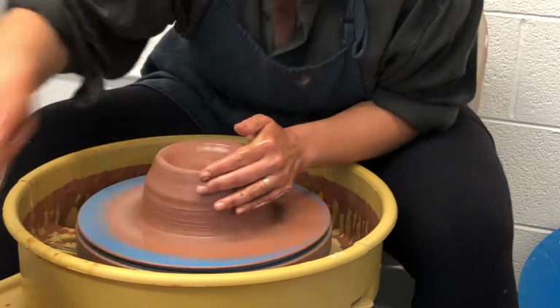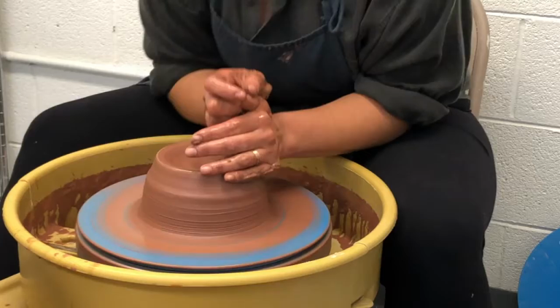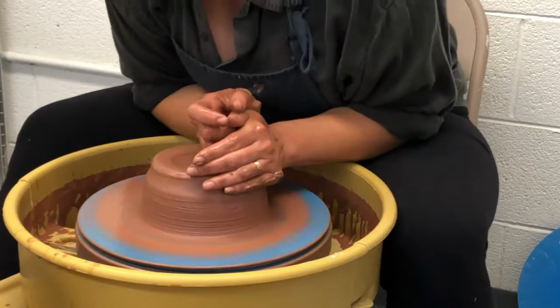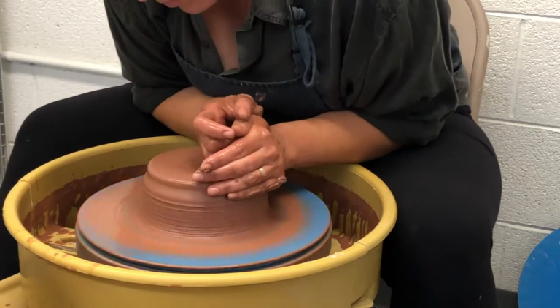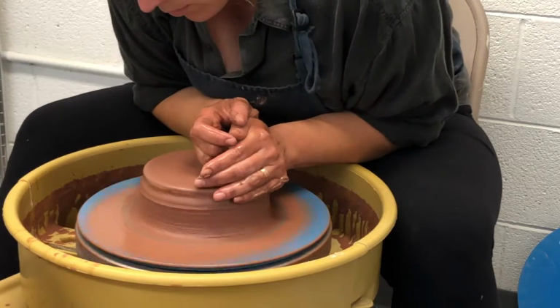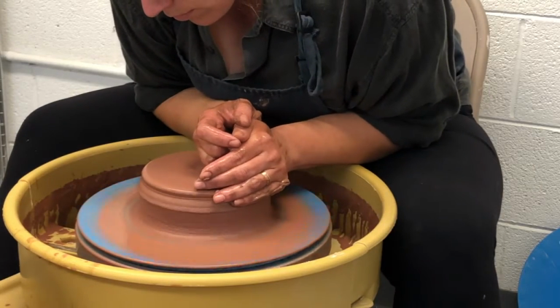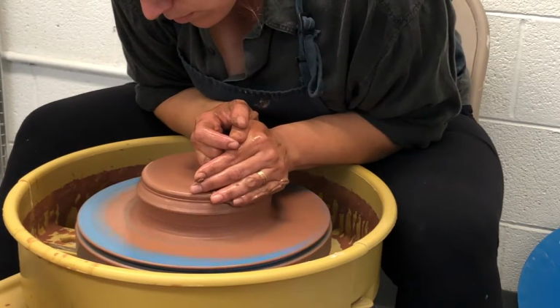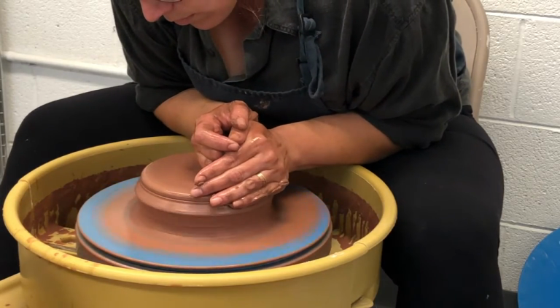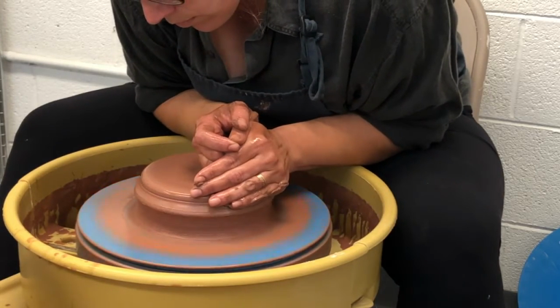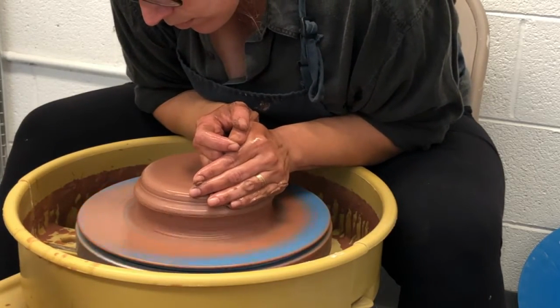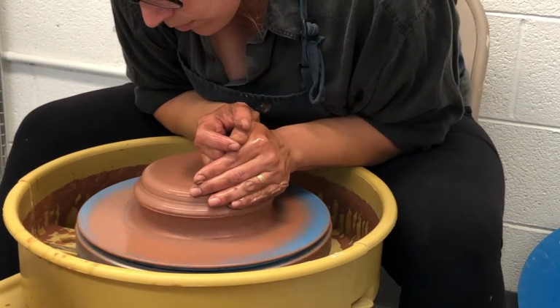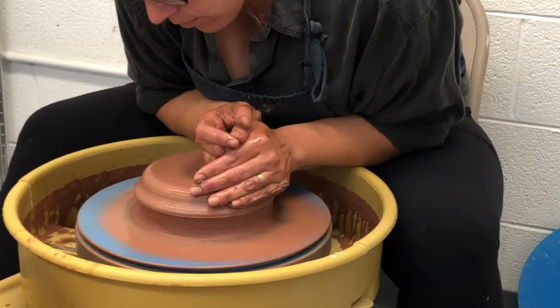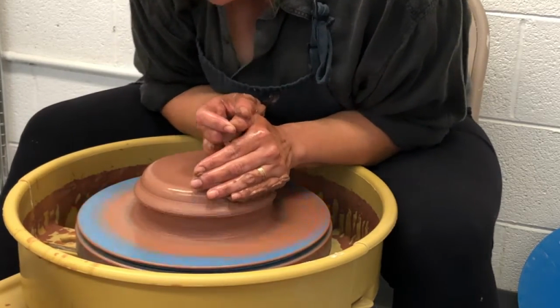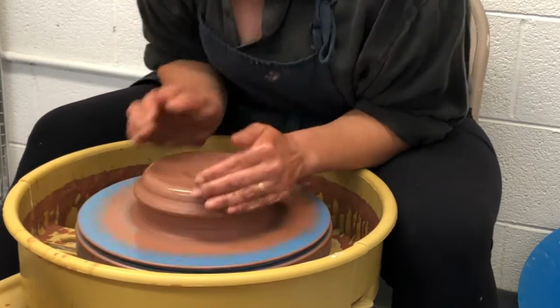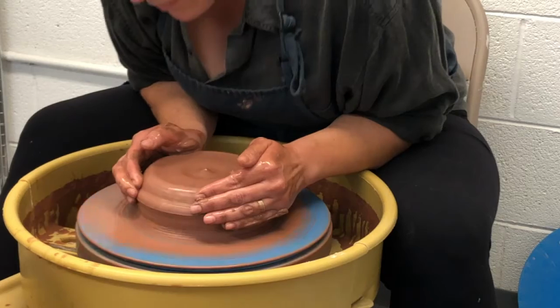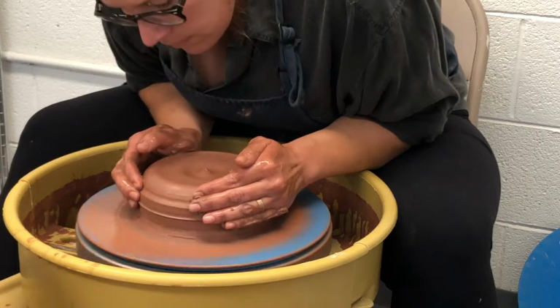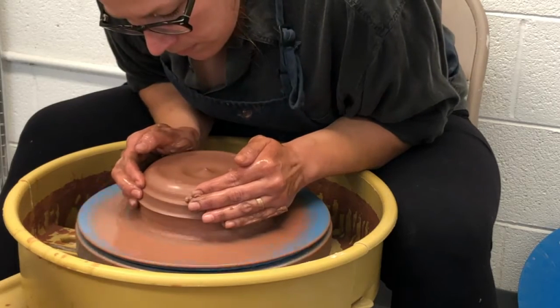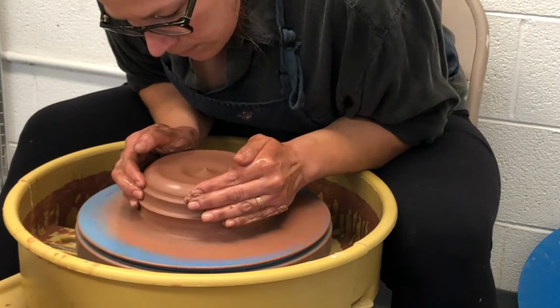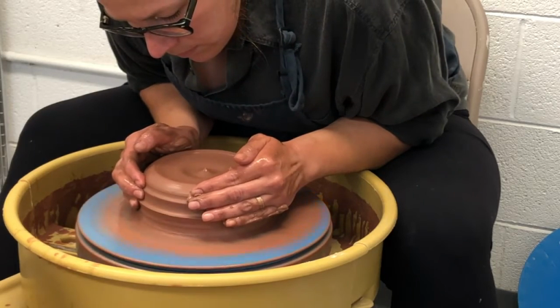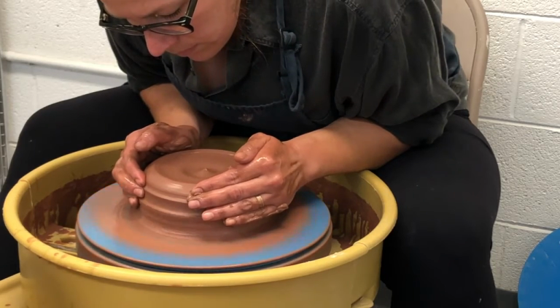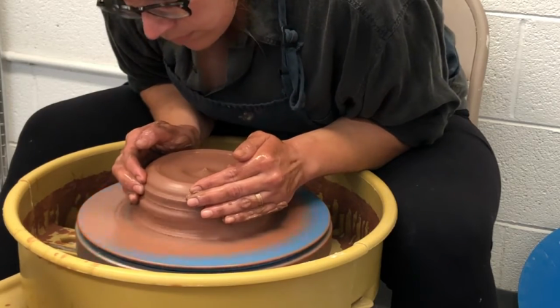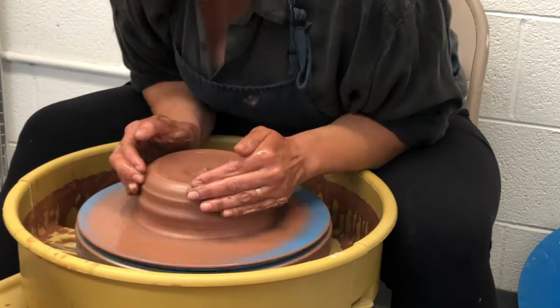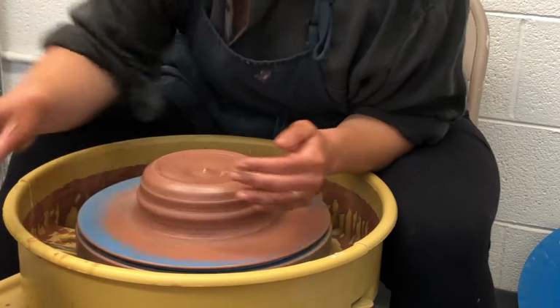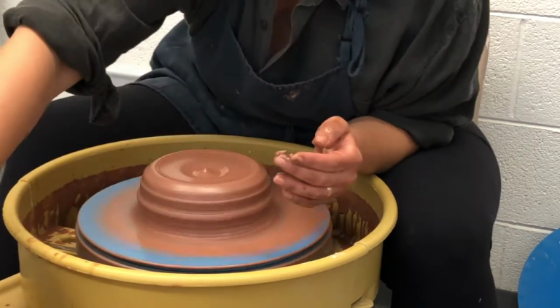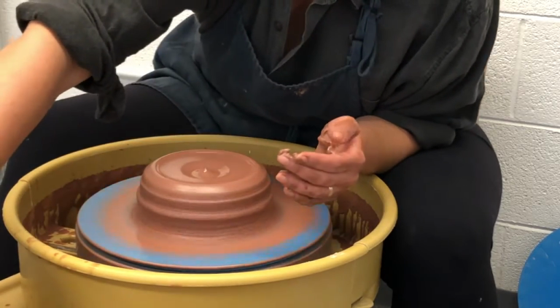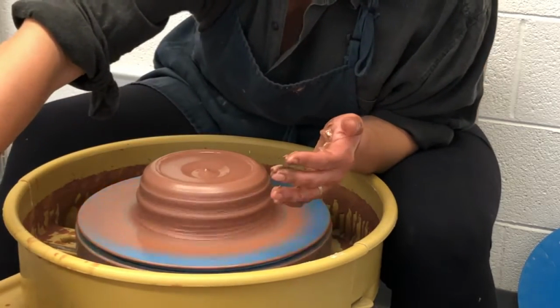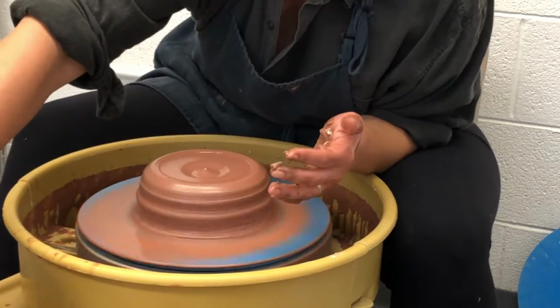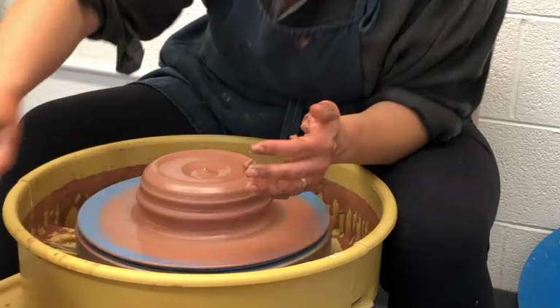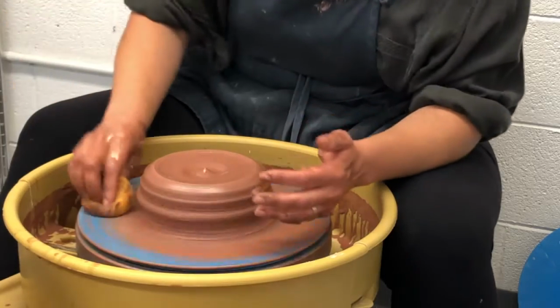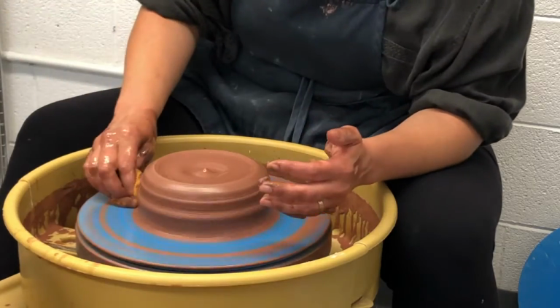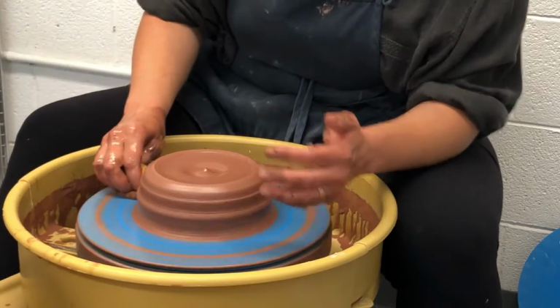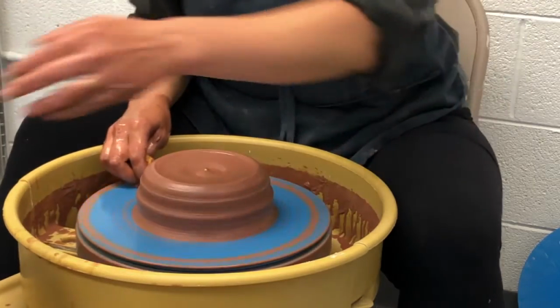A lot of my inspiration comes from nature. I really enjoy the rhythms and patterns of things in nature and I try to mimic that in my work.